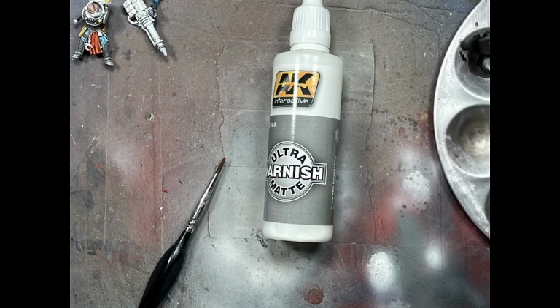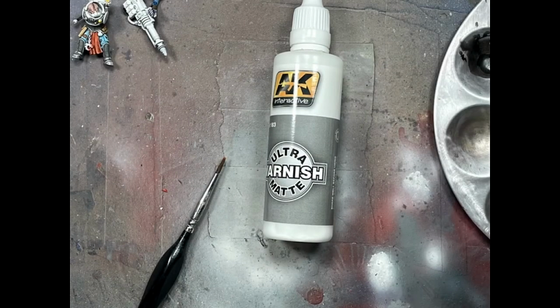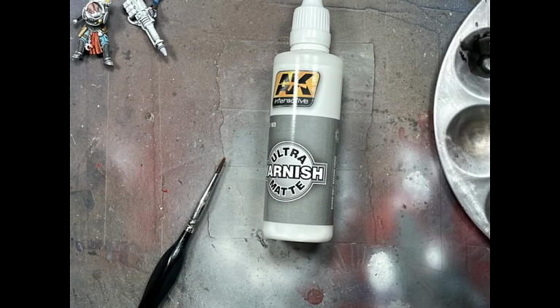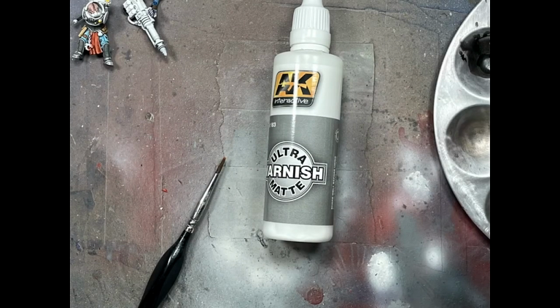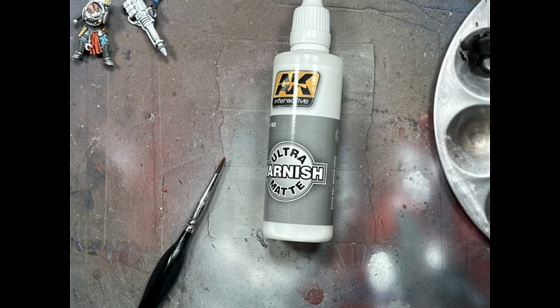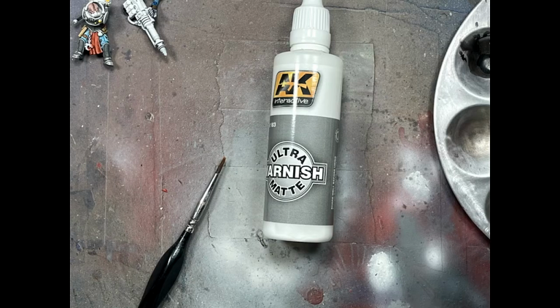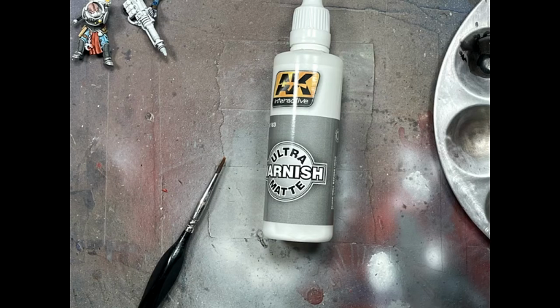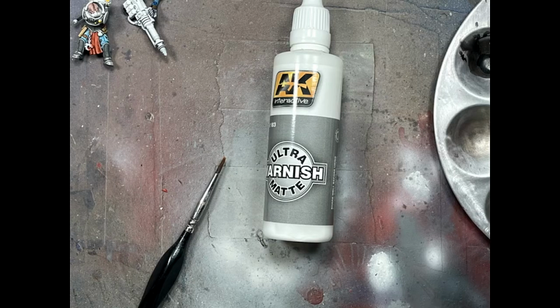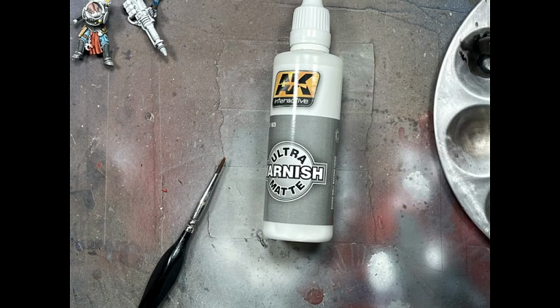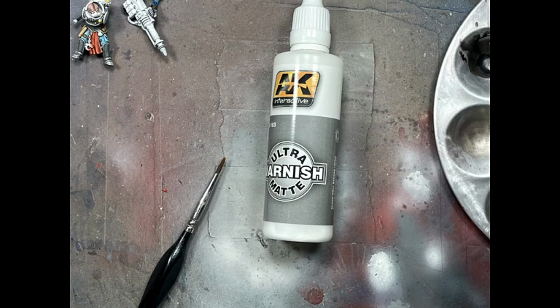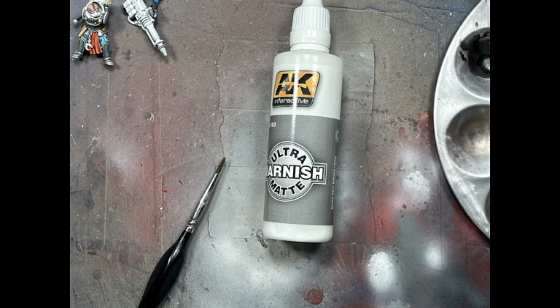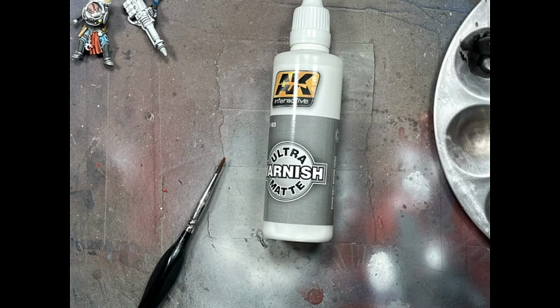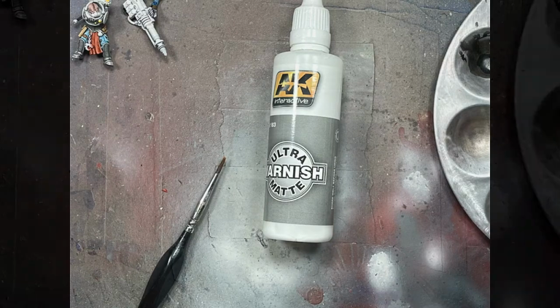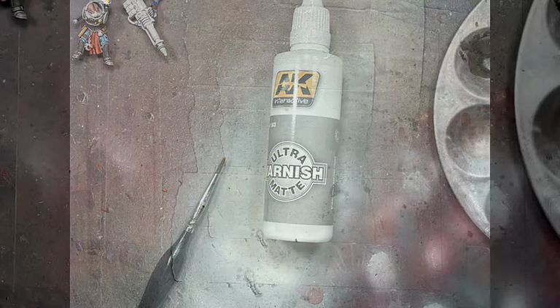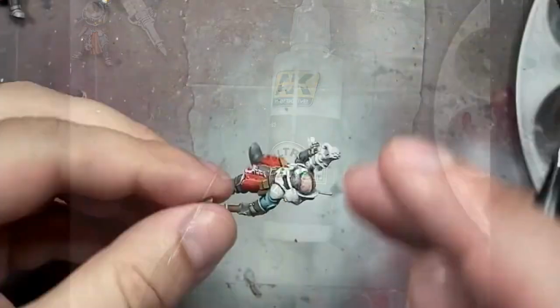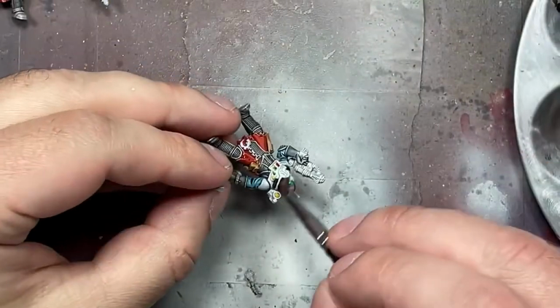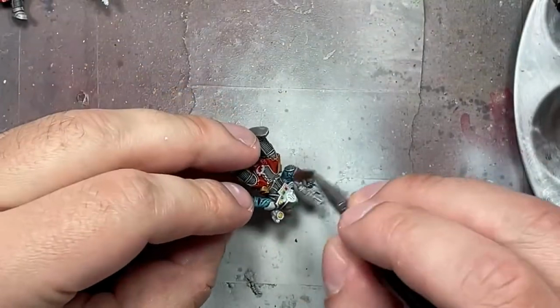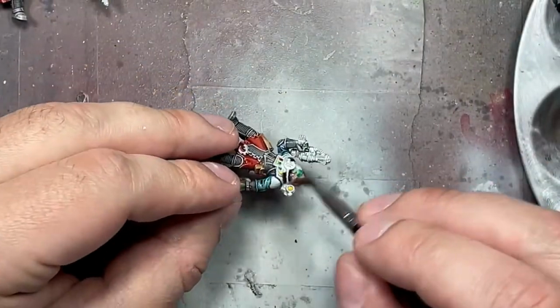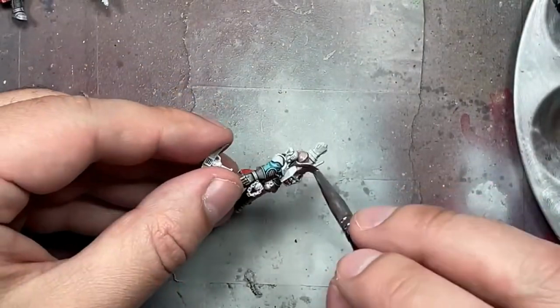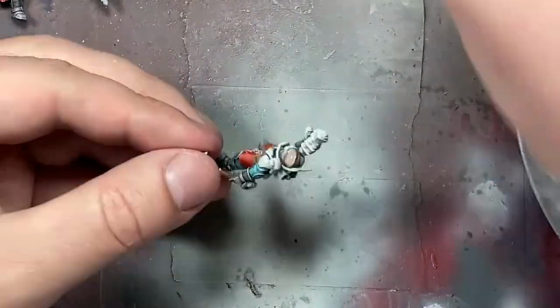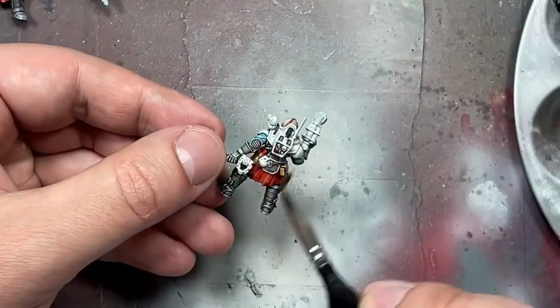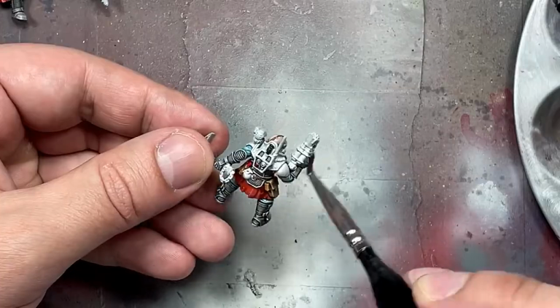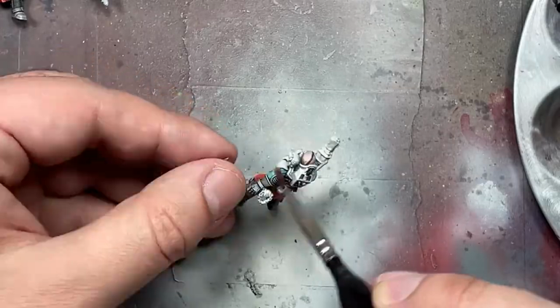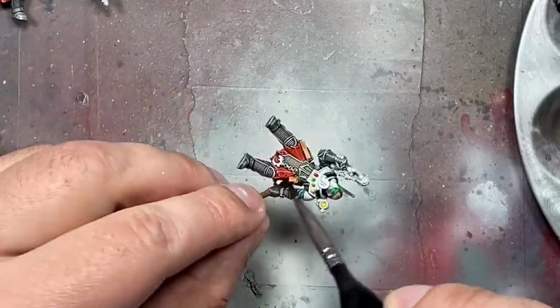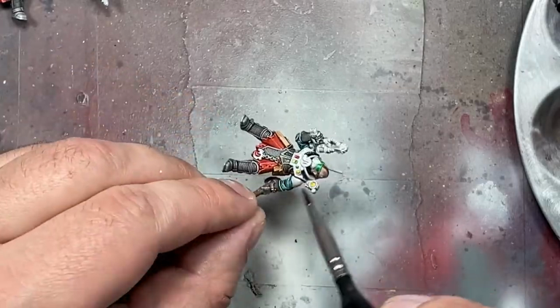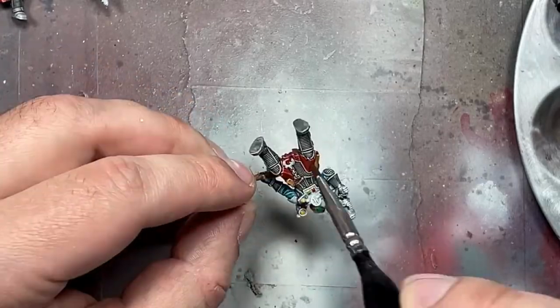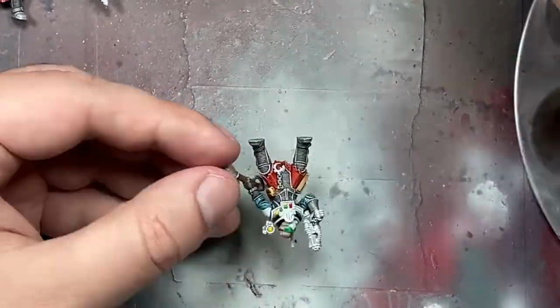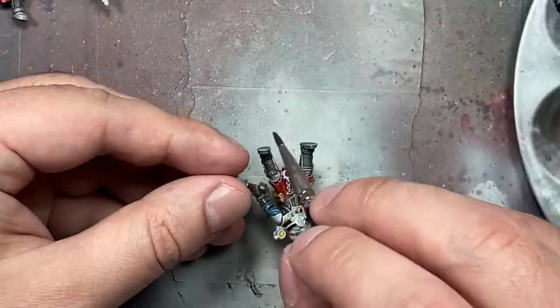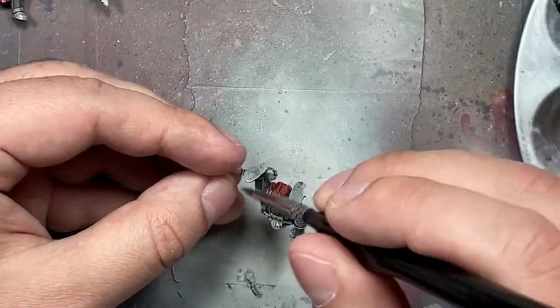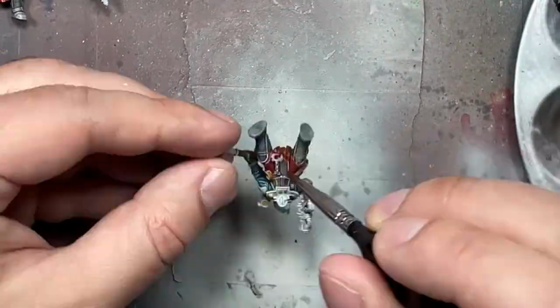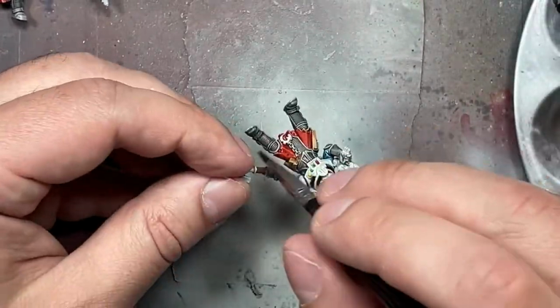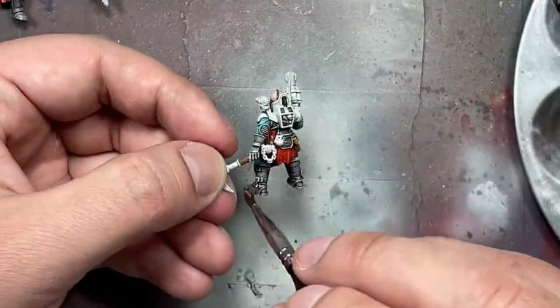At this point all the non-metal work is done, so with AK Interact Ultra Matte Varnish I varnish the whole thing to seal in all the painted parts.